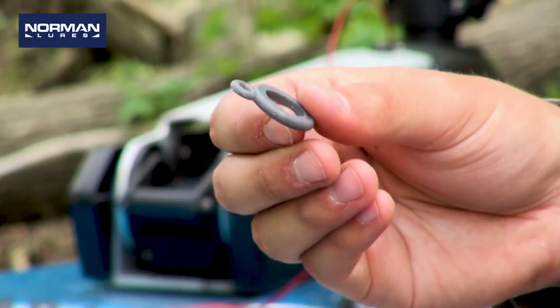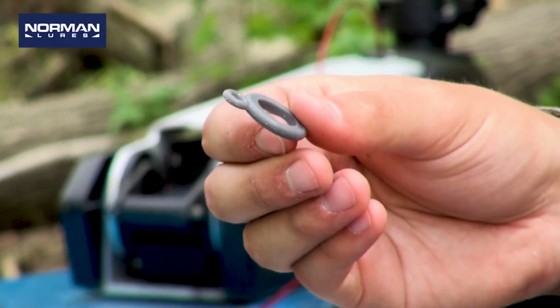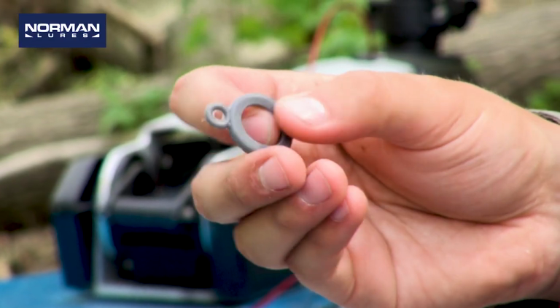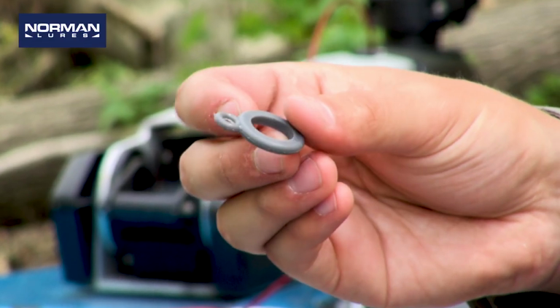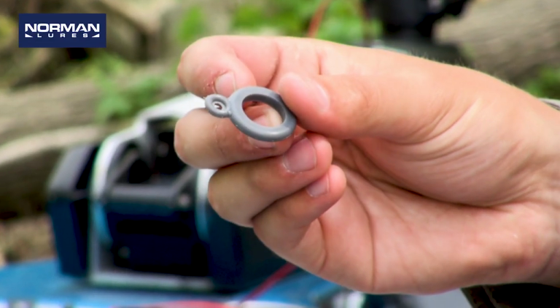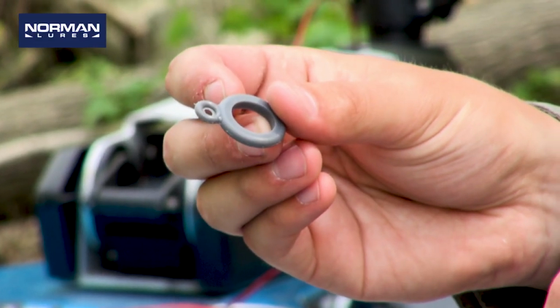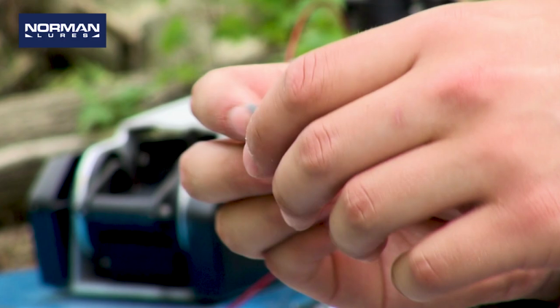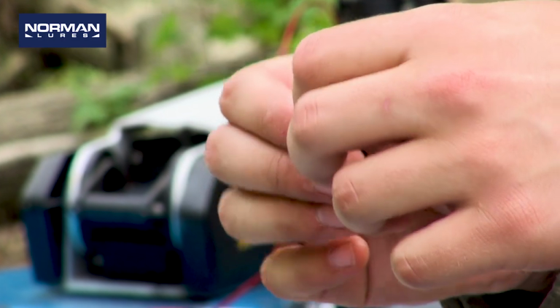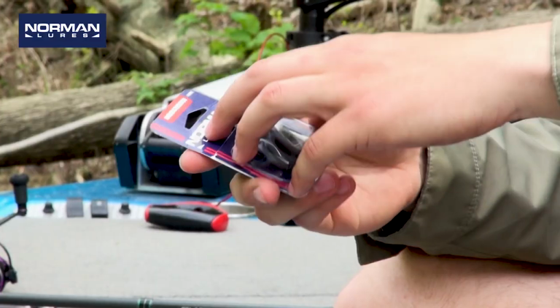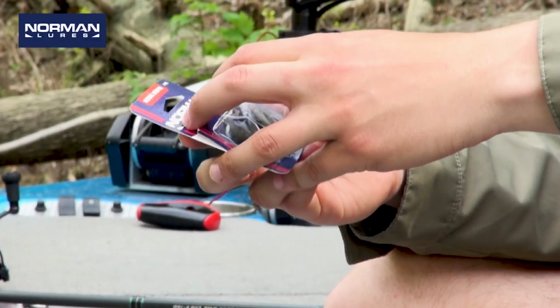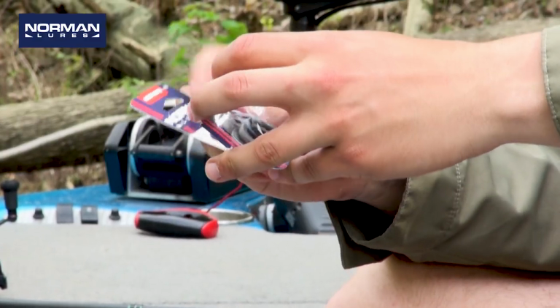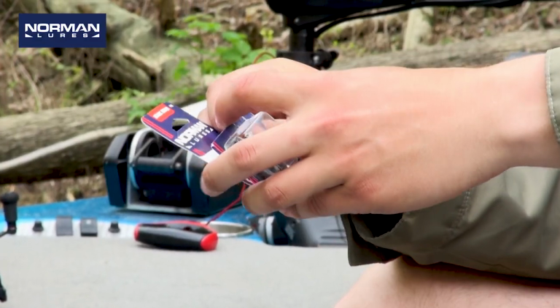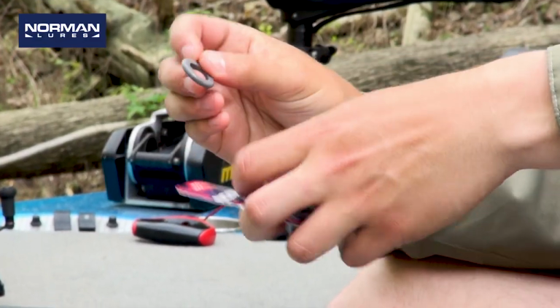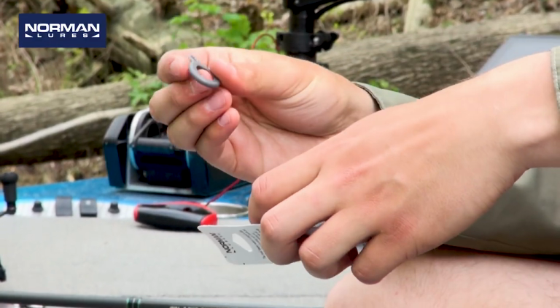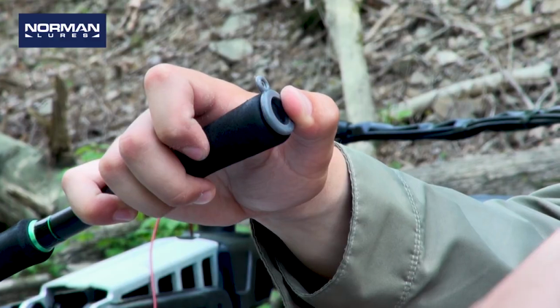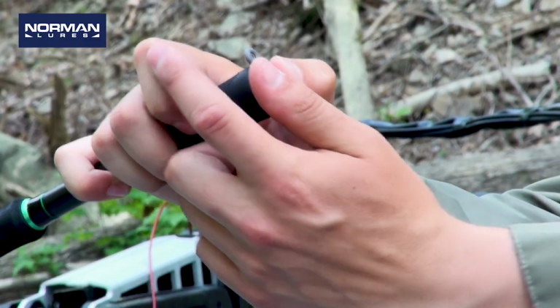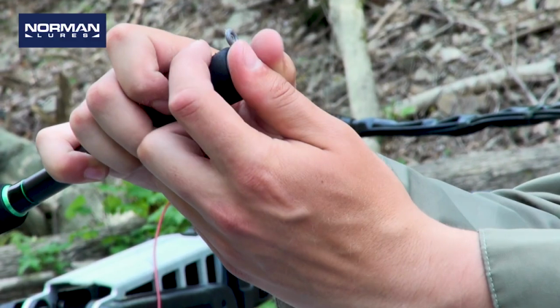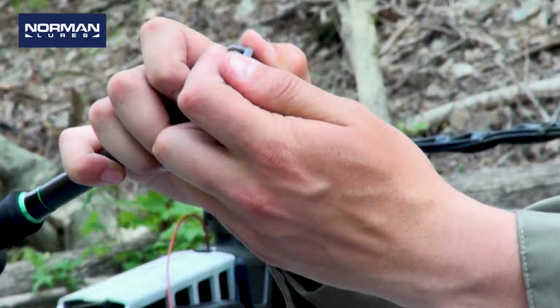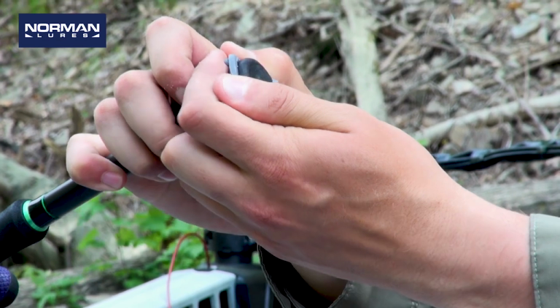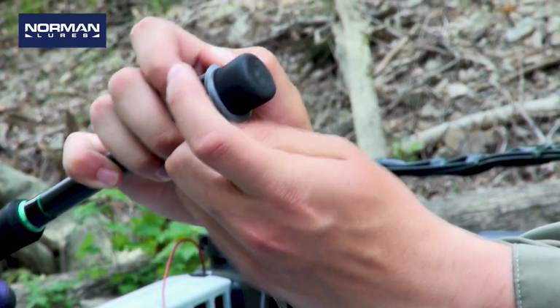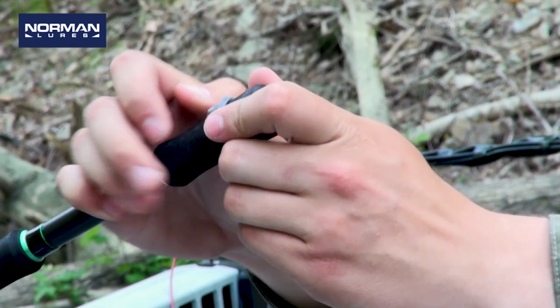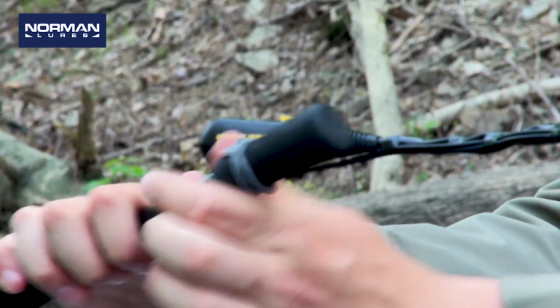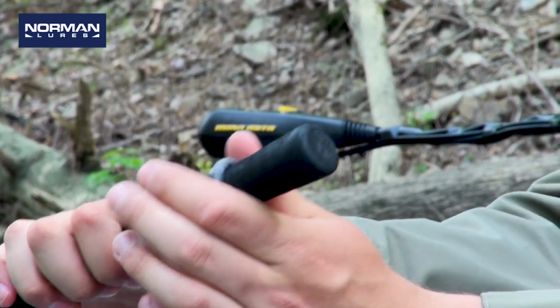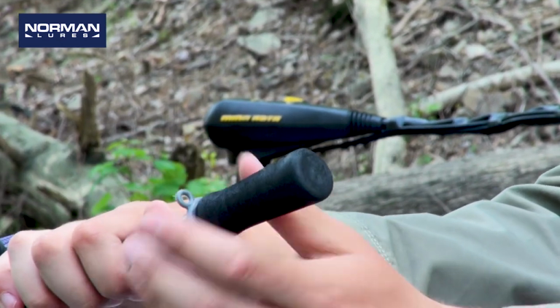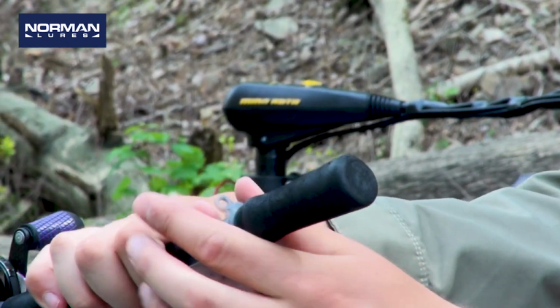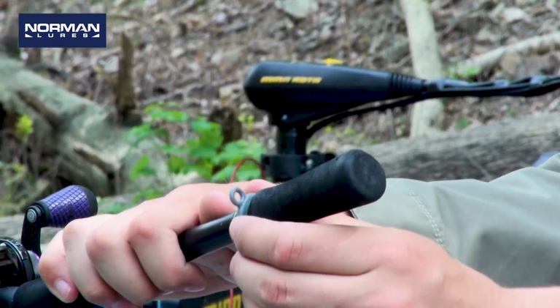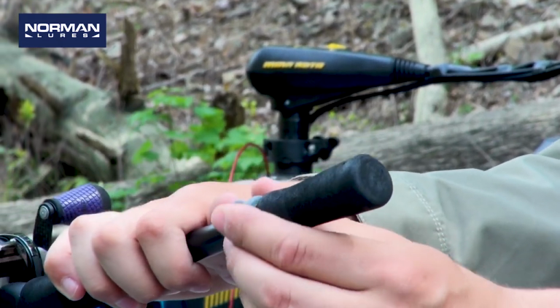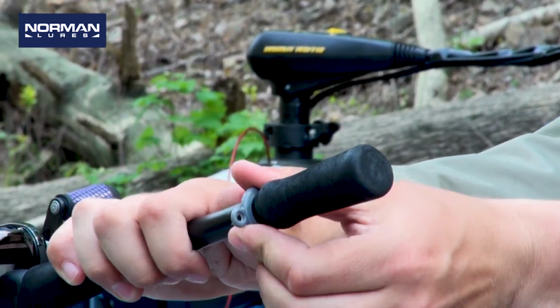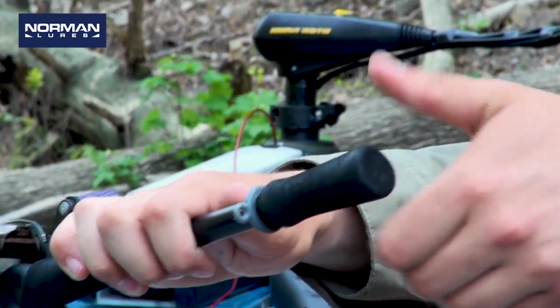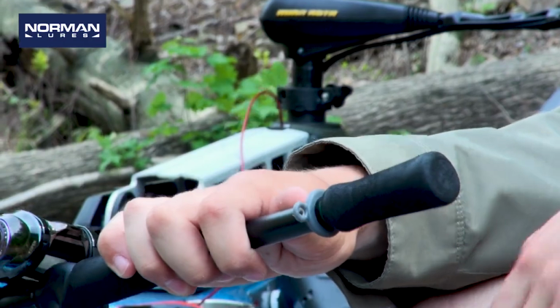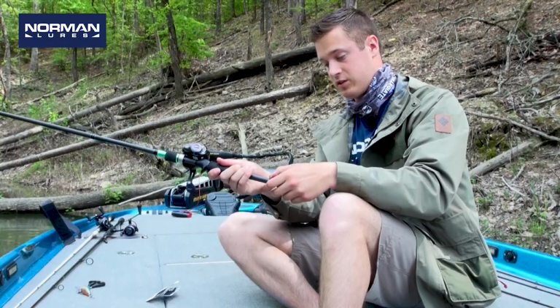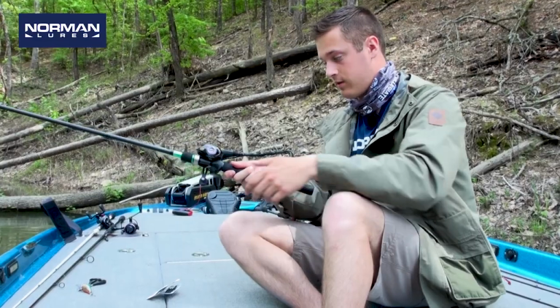What they are is a rubber O-ring that you just slide over the butt of your rod so you can put a treble hook lure on it. How they work is you just take it out of the package, get your rod butt like so, and just stretch it out over the top of it. Just slide it up. This one's got a split grip so you'll set it right there.